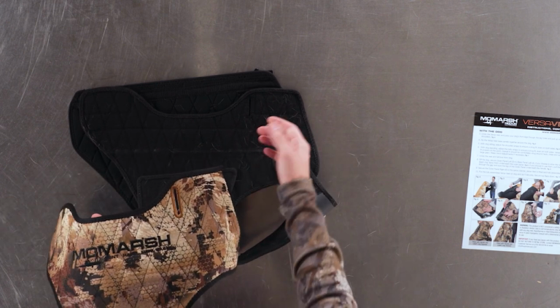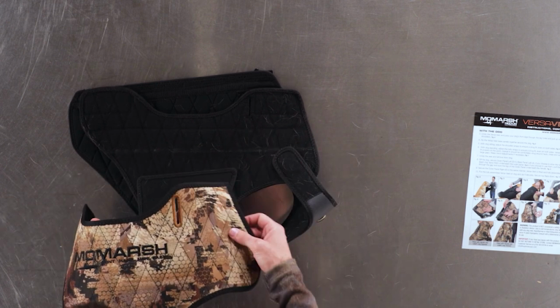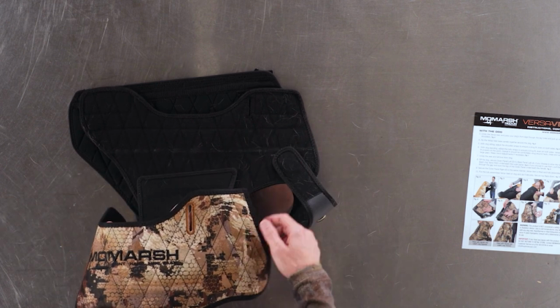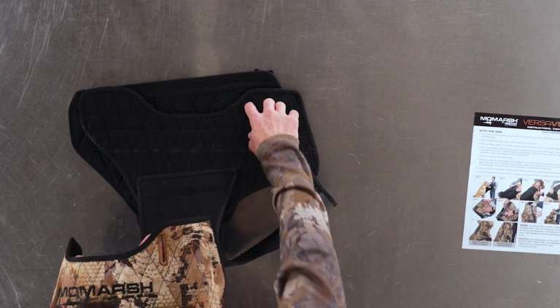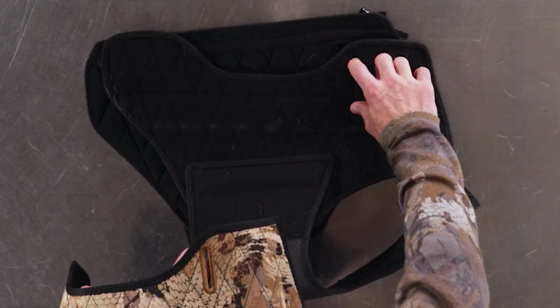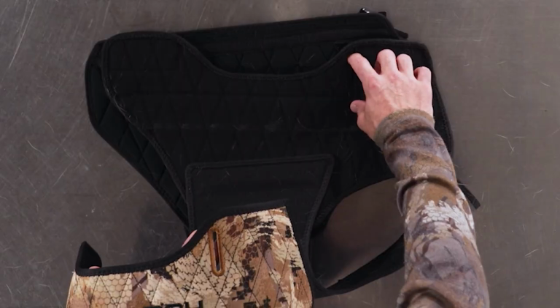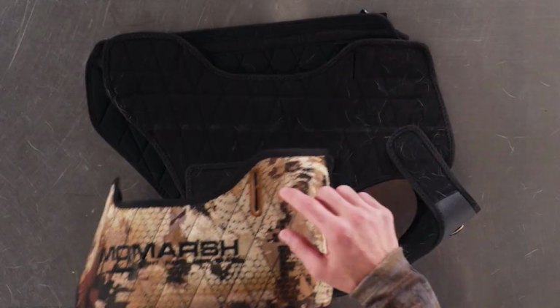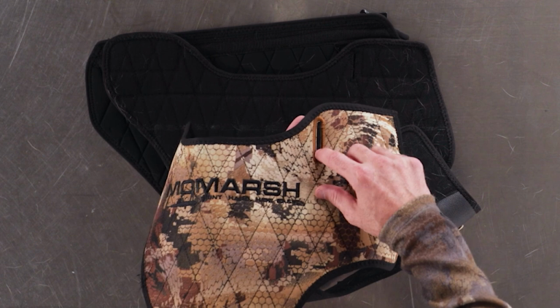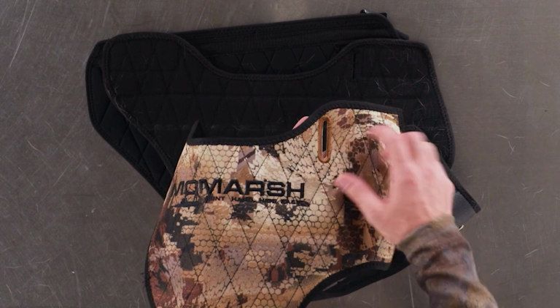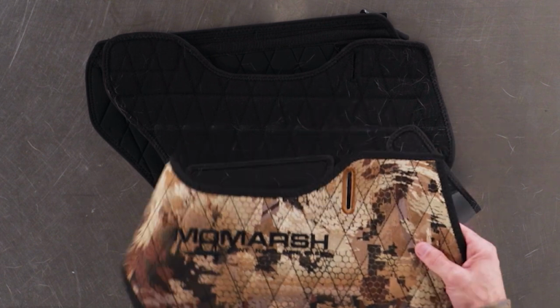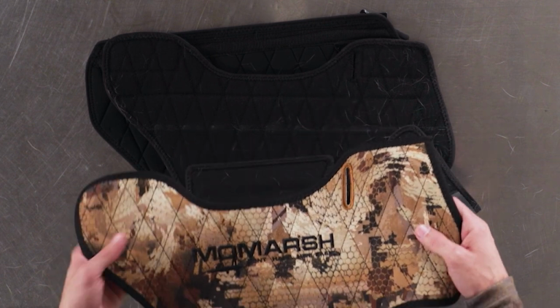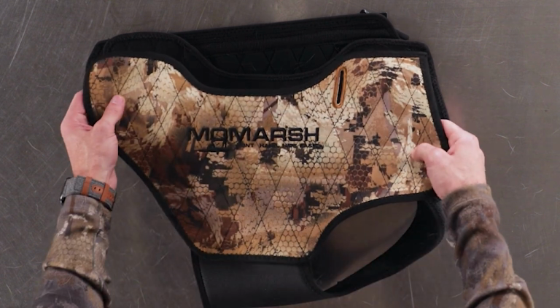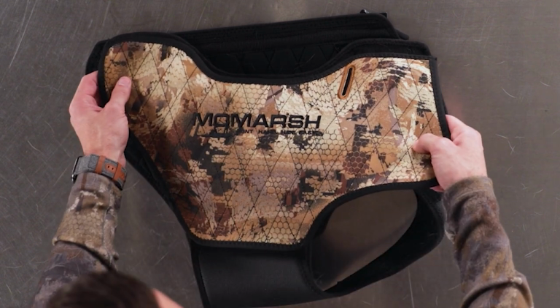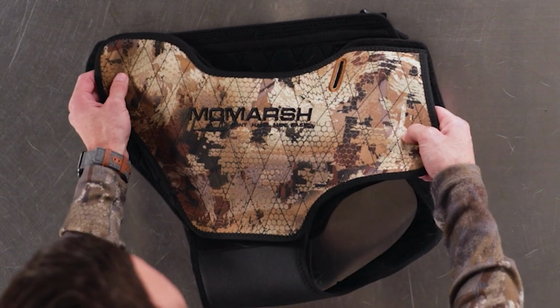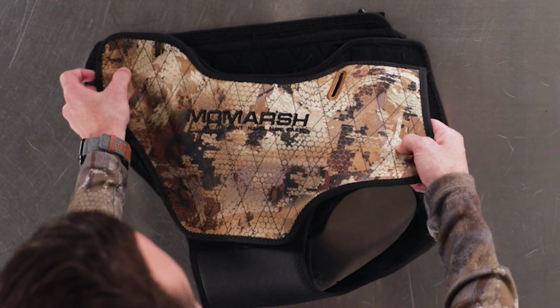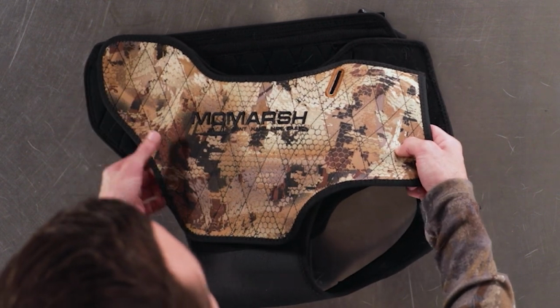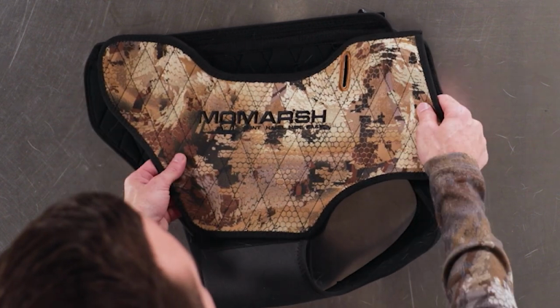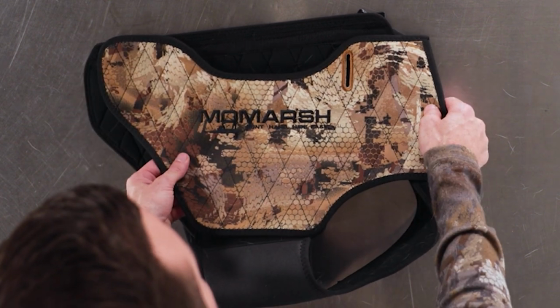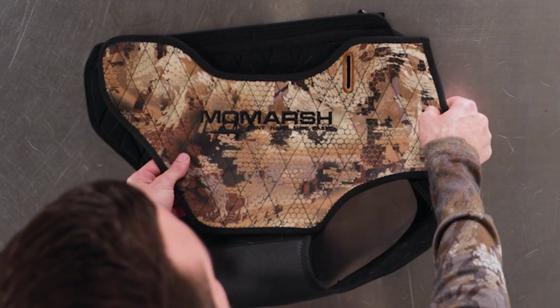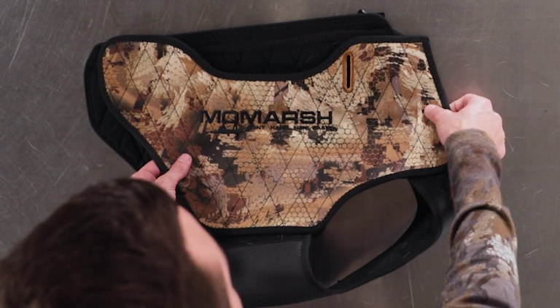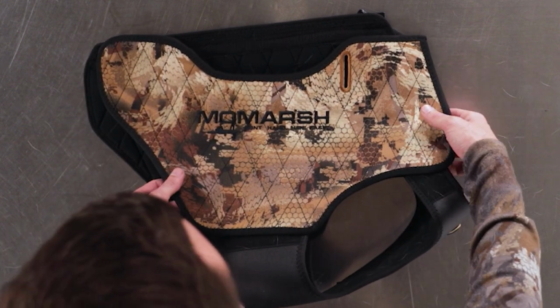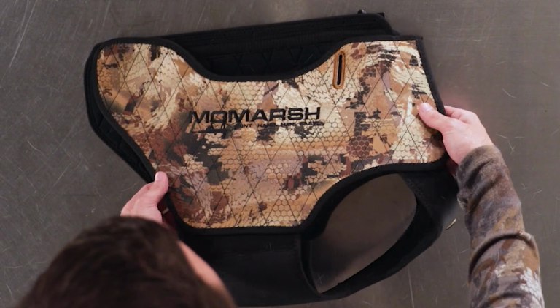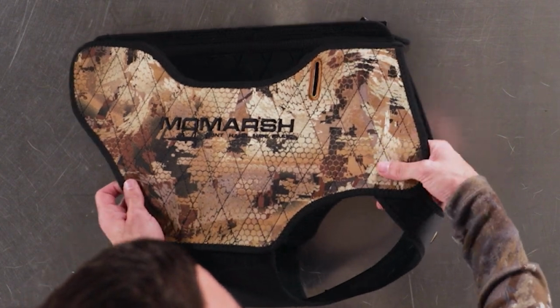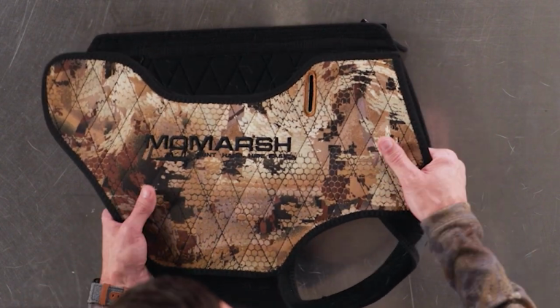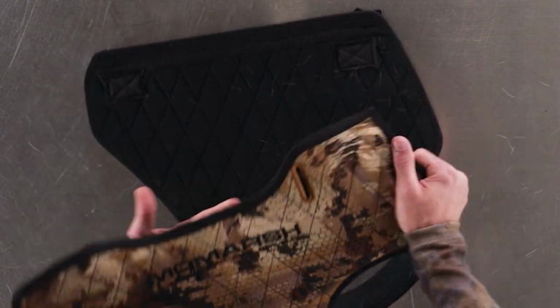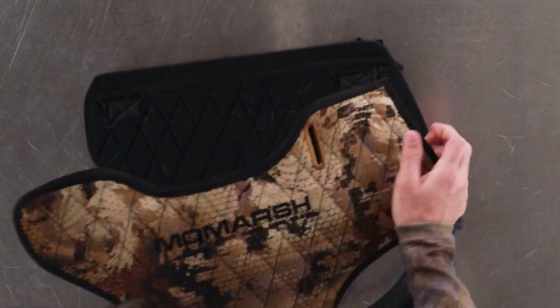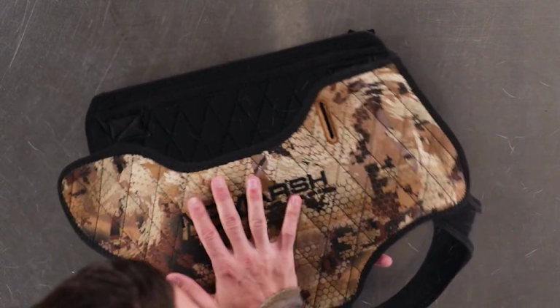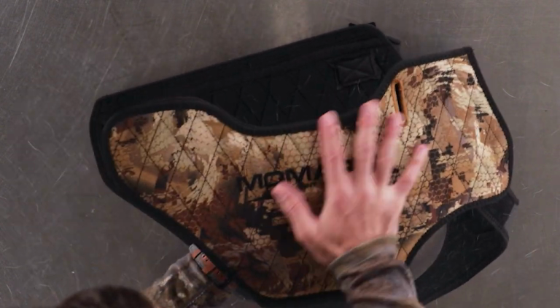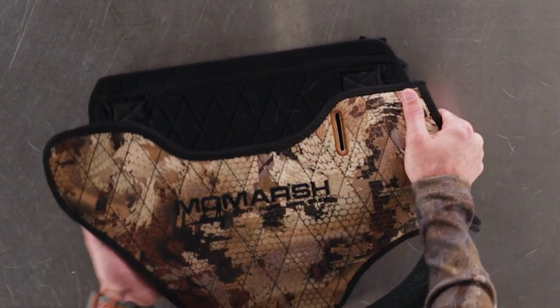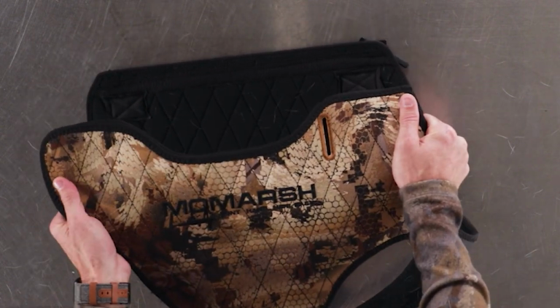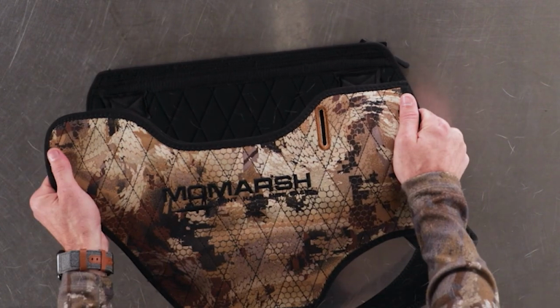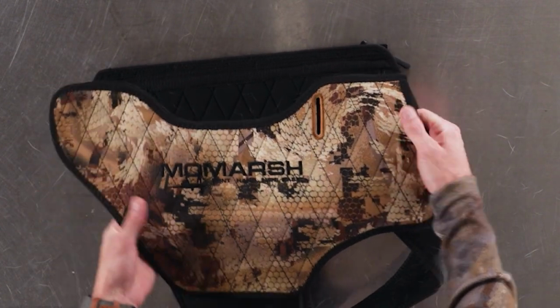Same thing on the other side — you'll notice there's a D-ring slot here and here. We're going to line everything up and lock it all in. Now your VersaVest is ready to go.